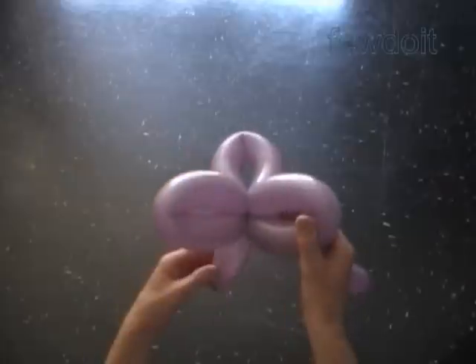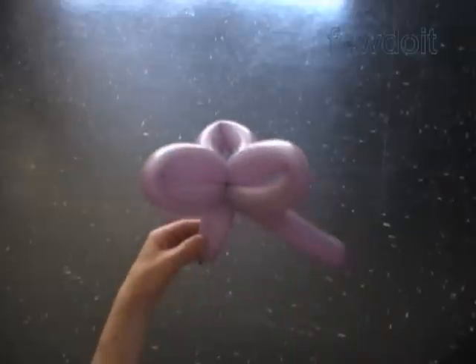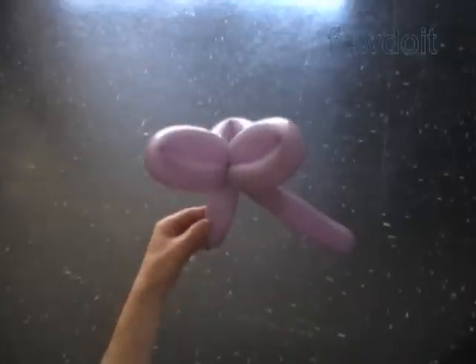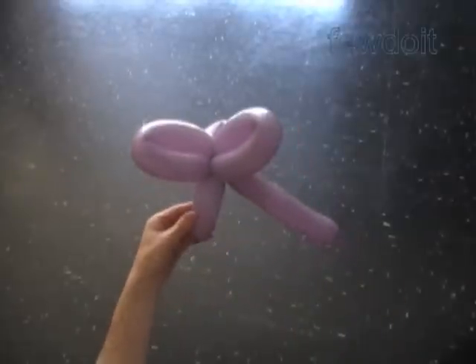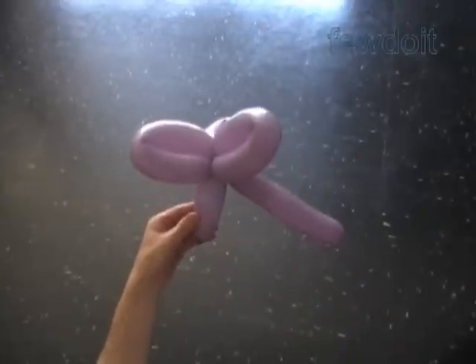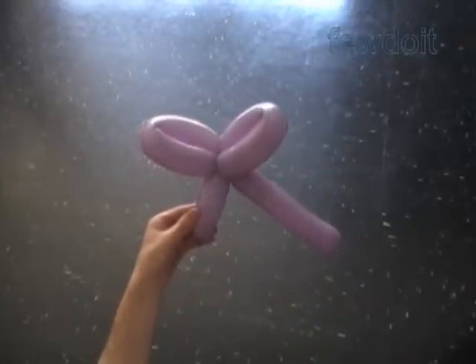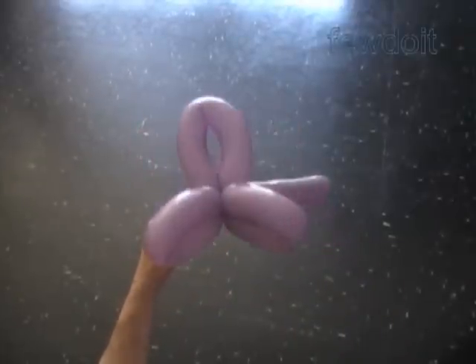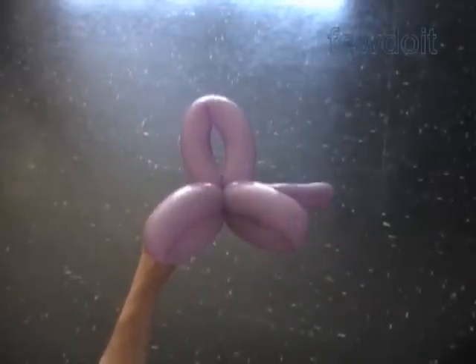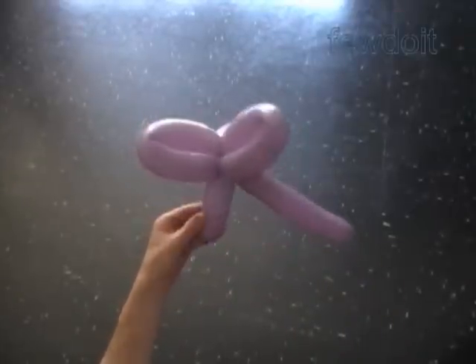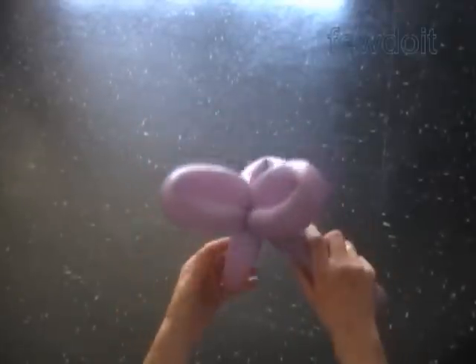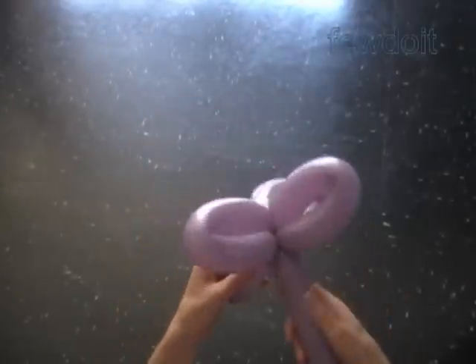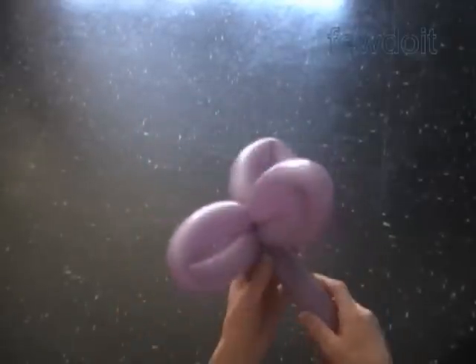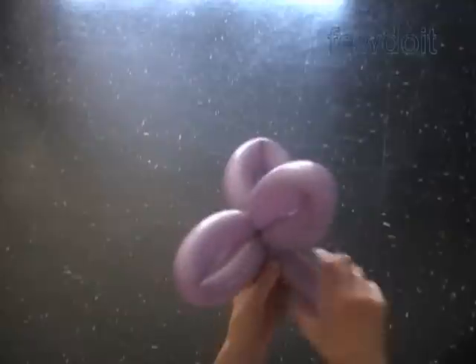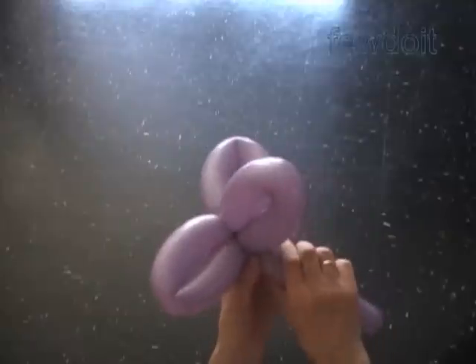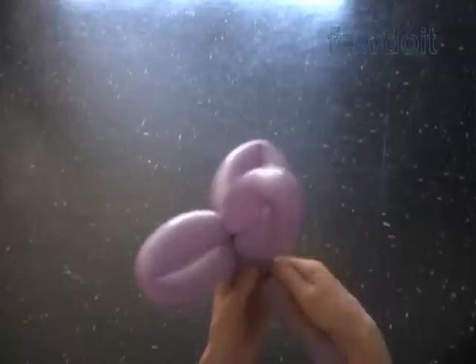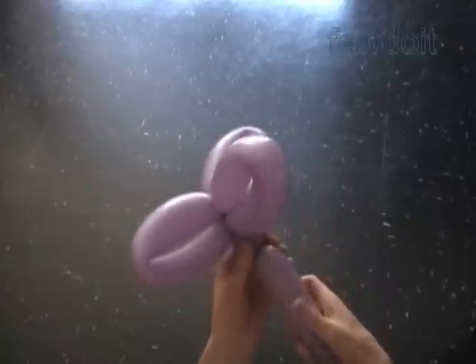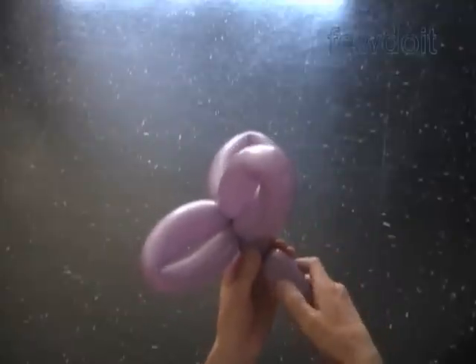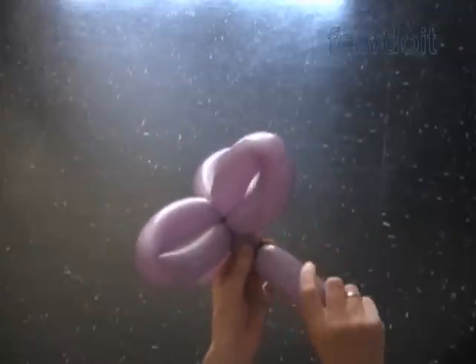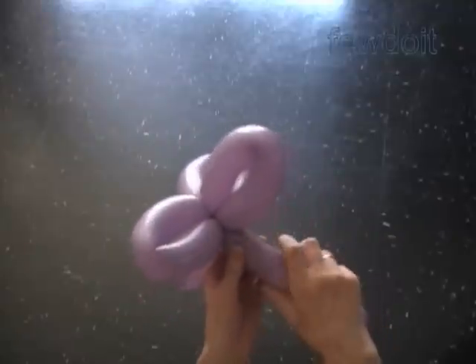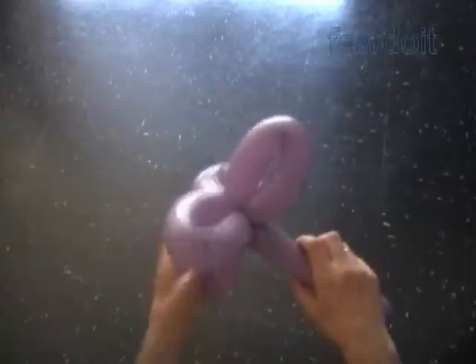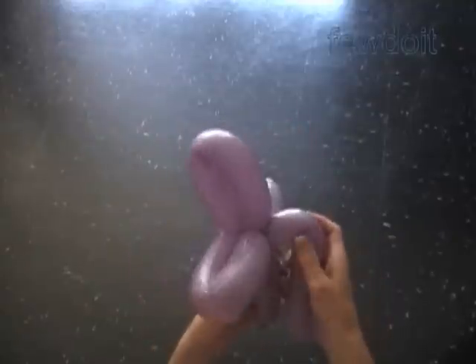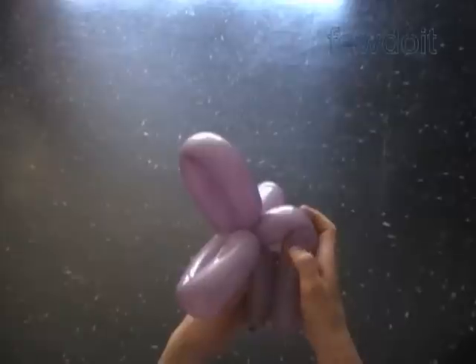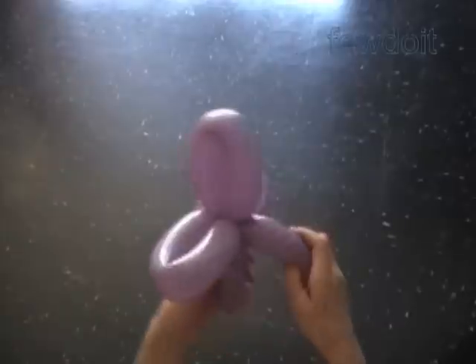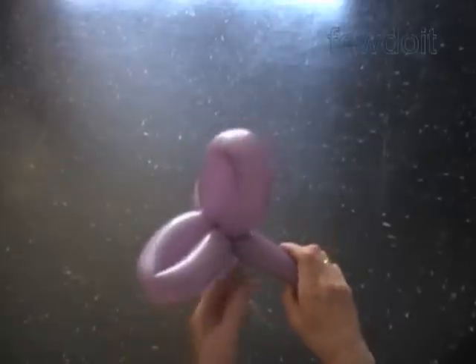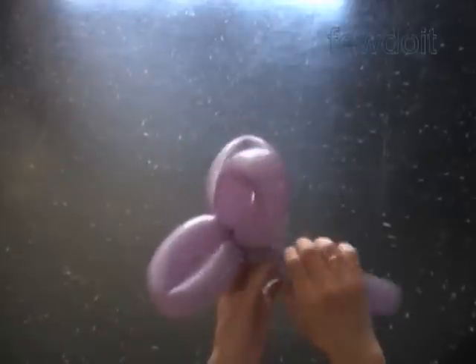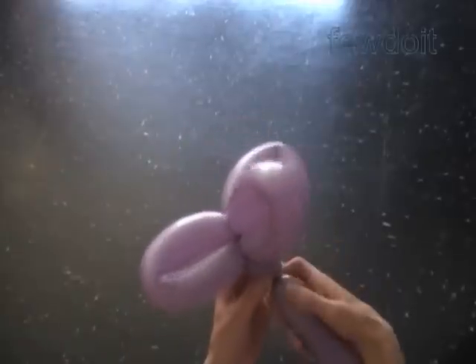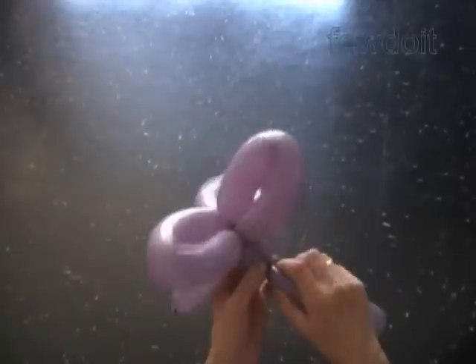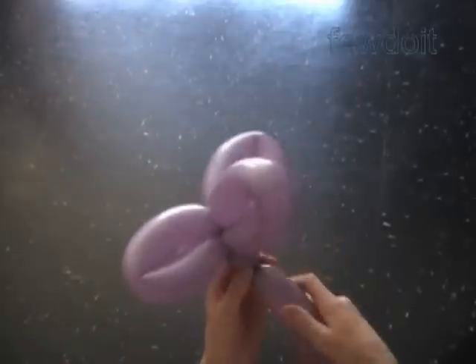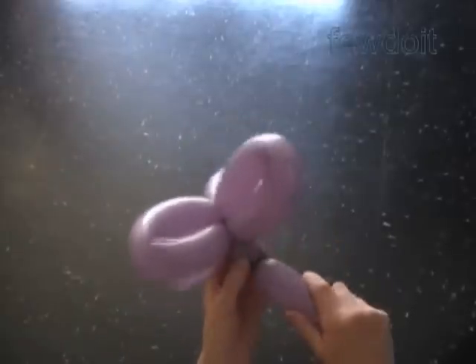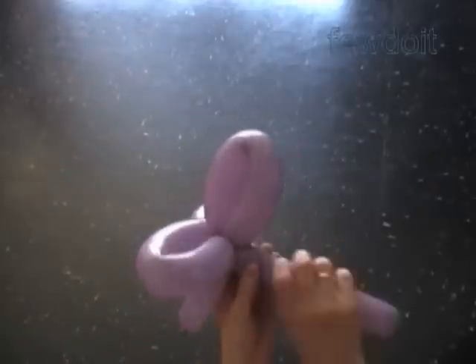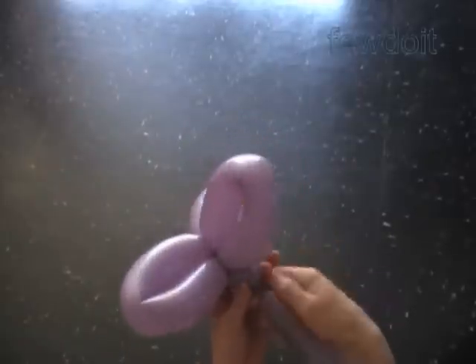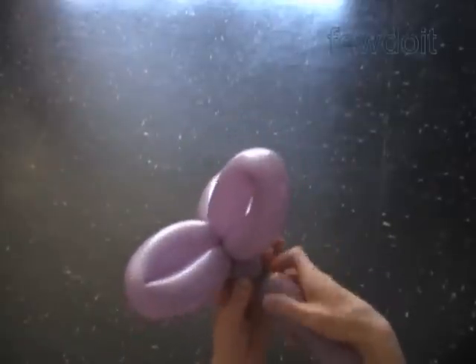That's a front view. We are going to twist two more bubbles to make the bow nicer. Twist the fifth soft about two inch bubble. Twist the sixth soft about two inch bubble.